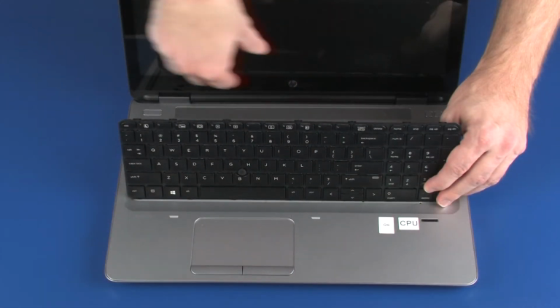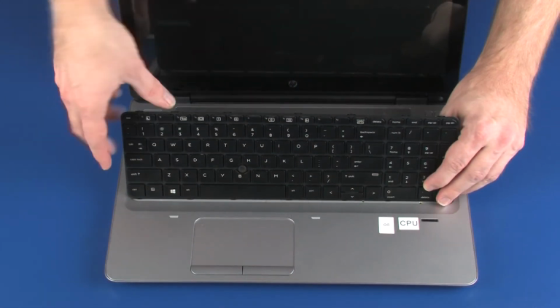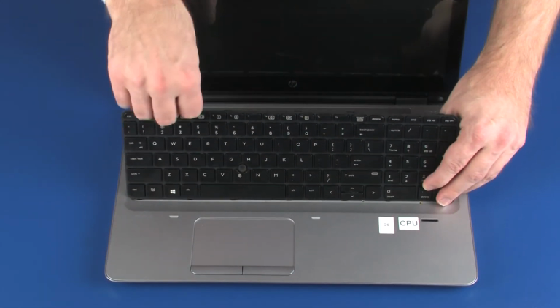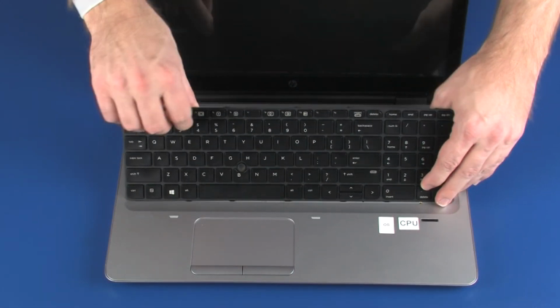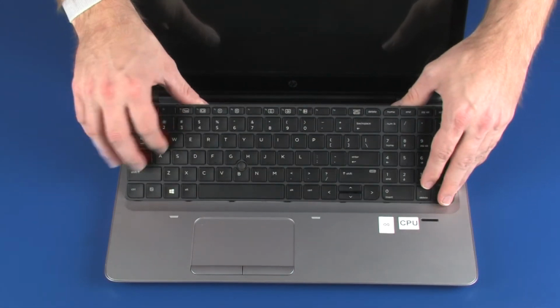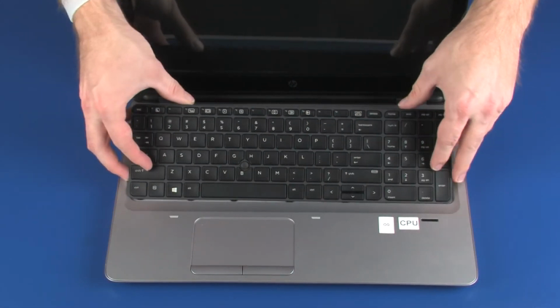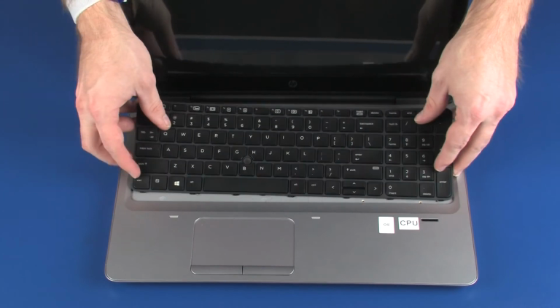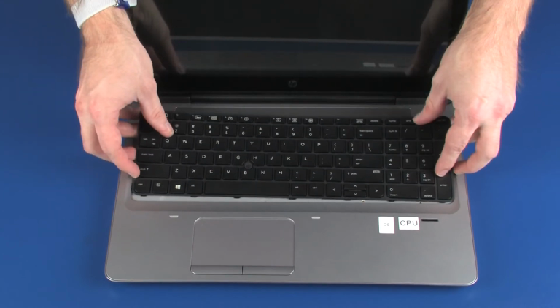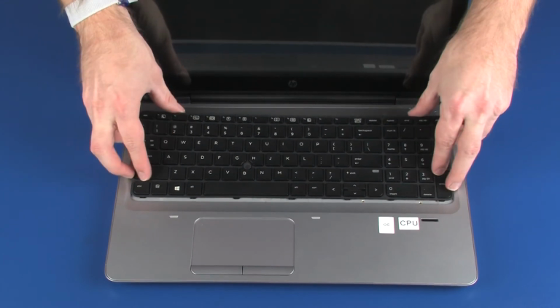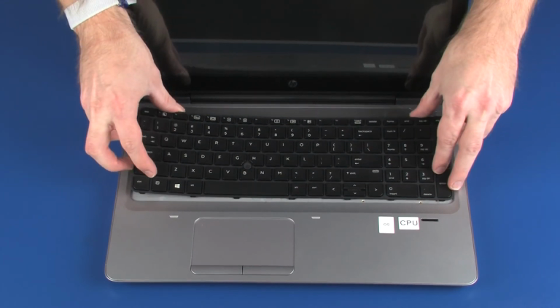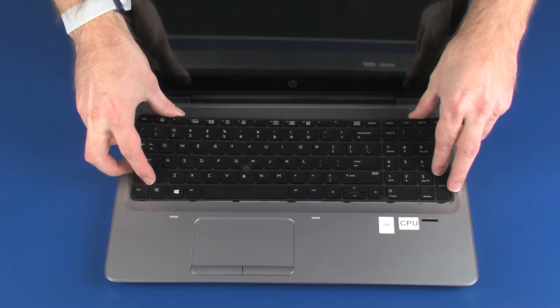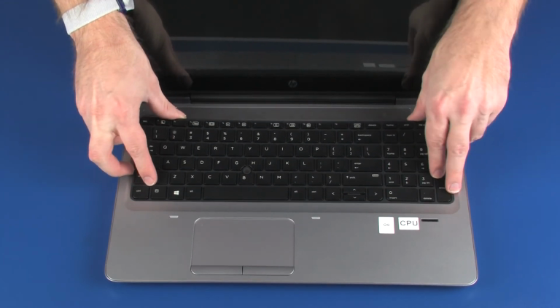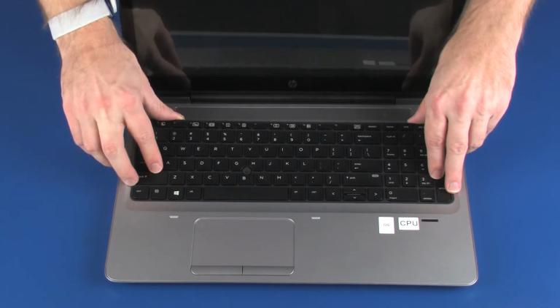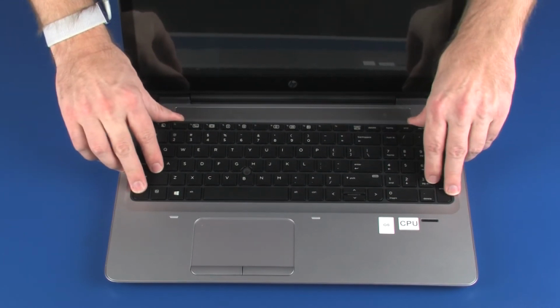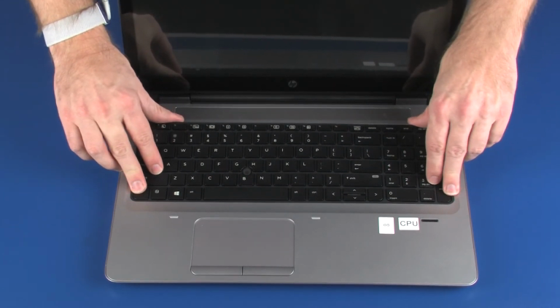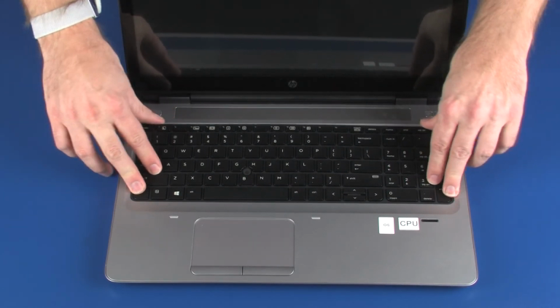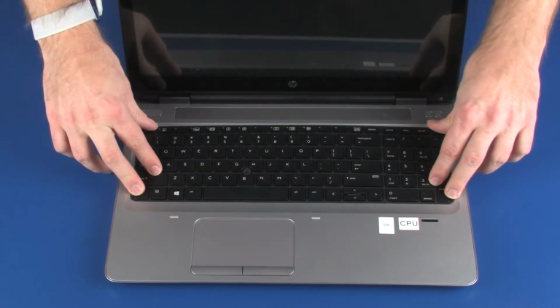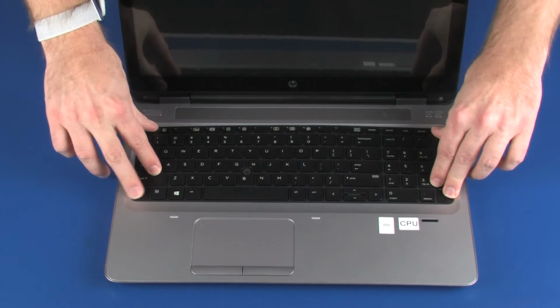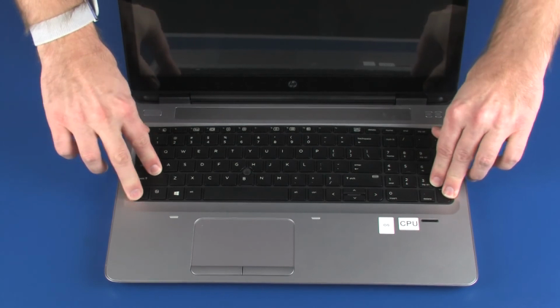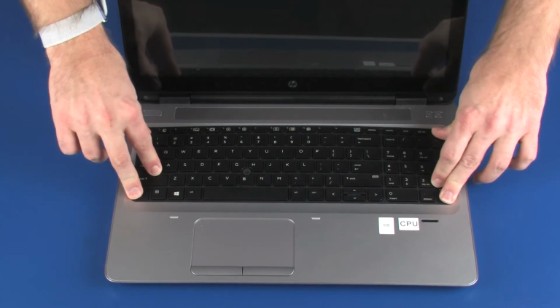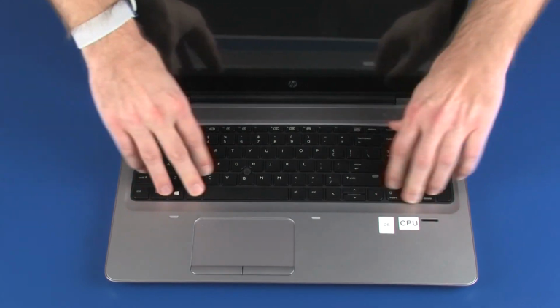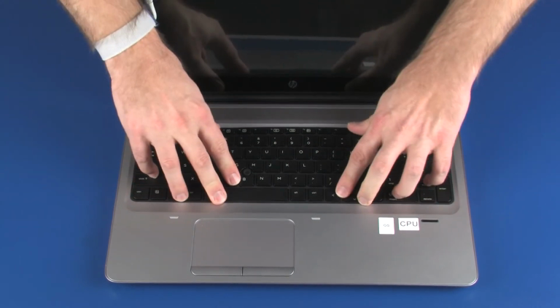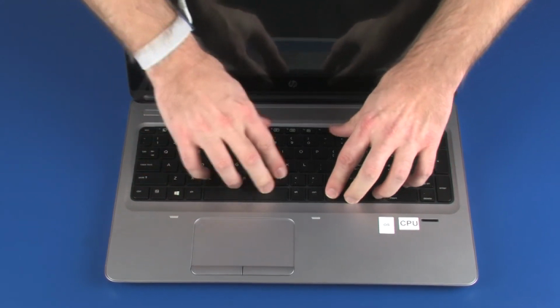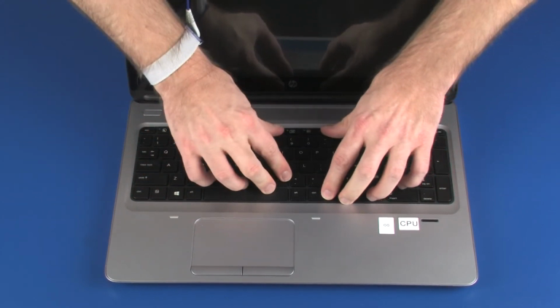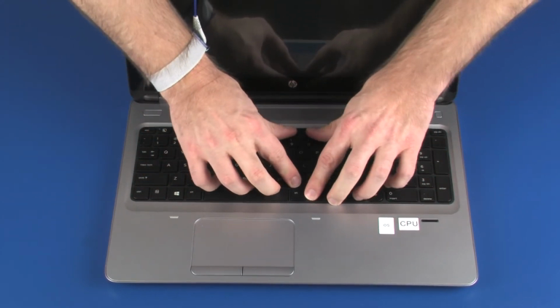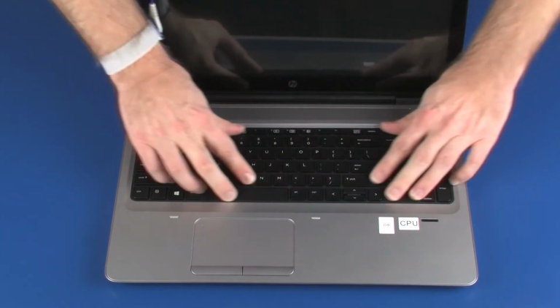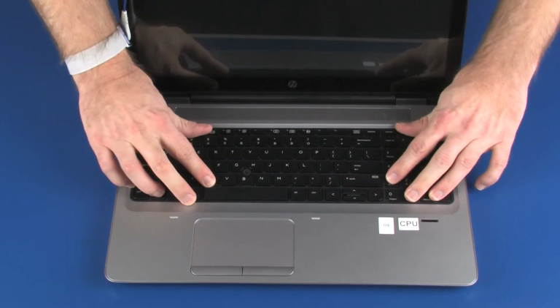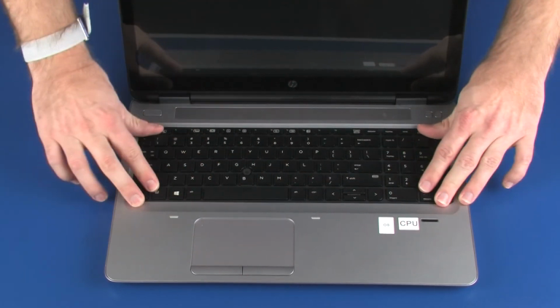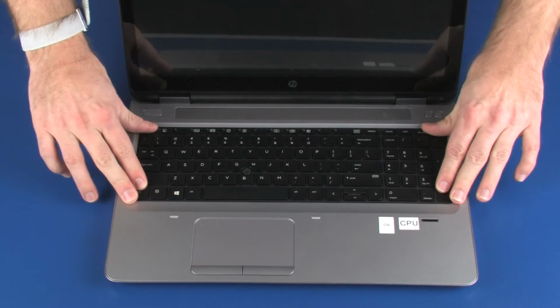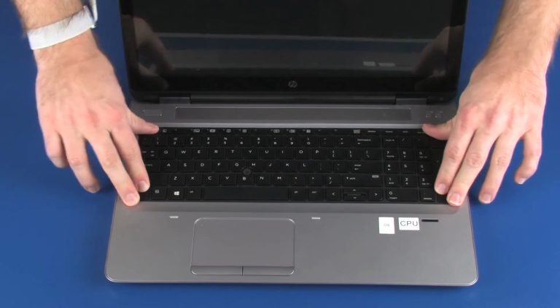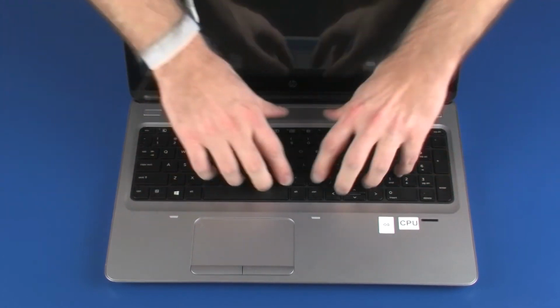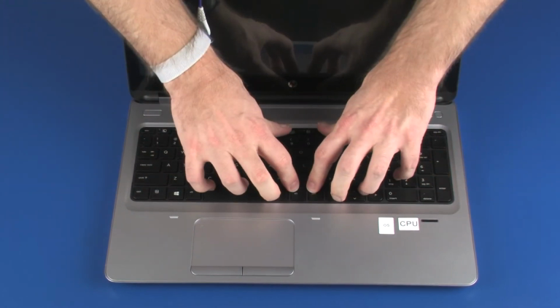Rotate the keyboard toward the center of the notebook and insert the tabs on the front of the keyboard into the slots on the top cover. Lower the keyboard into position and press along the edges of the keyboard to secure it to the top cover.